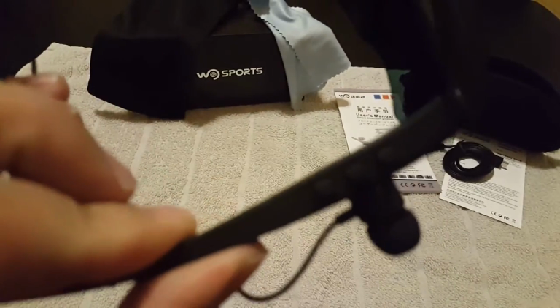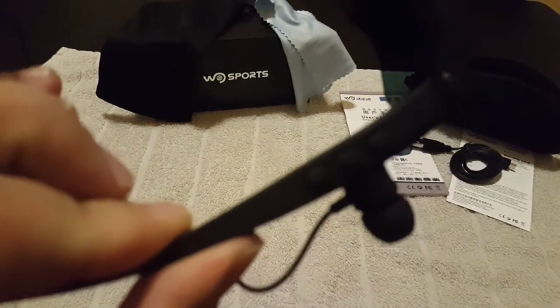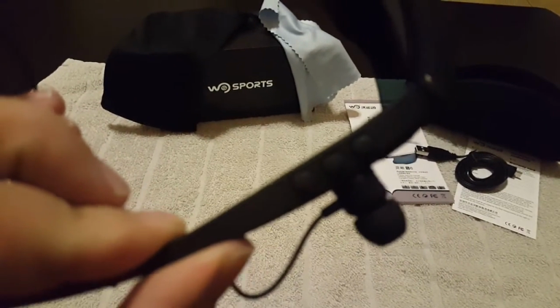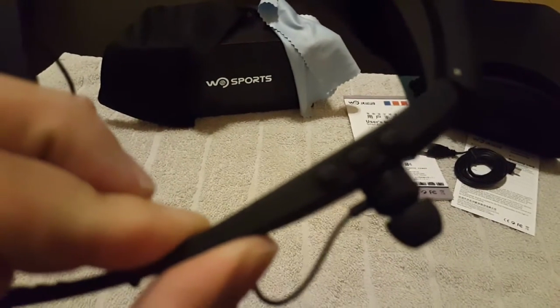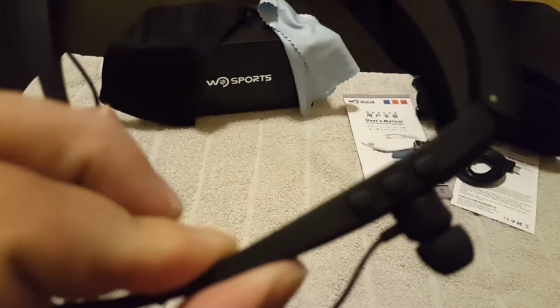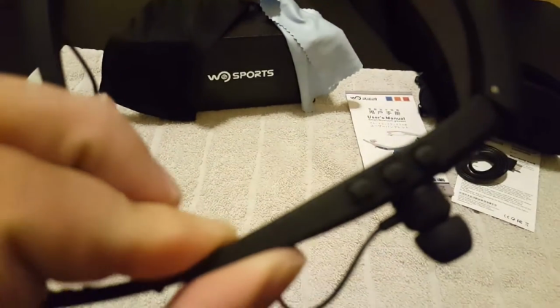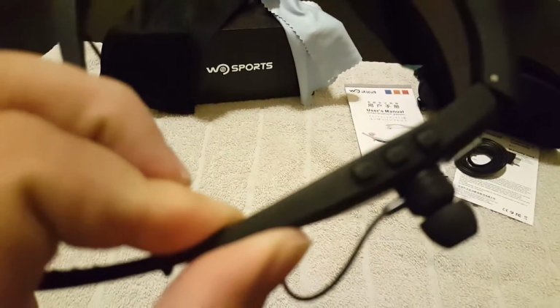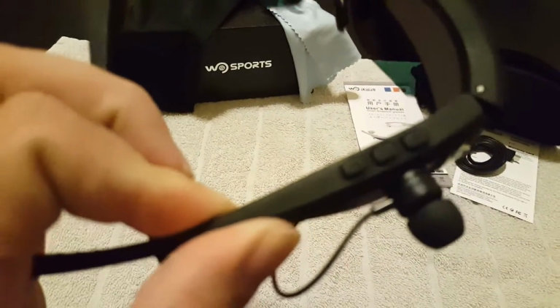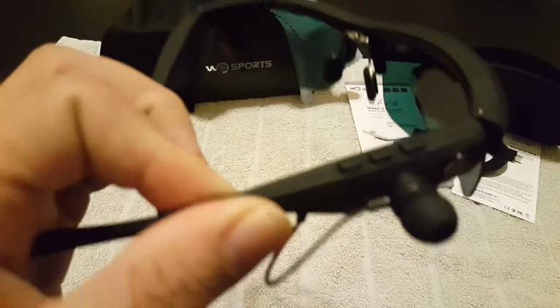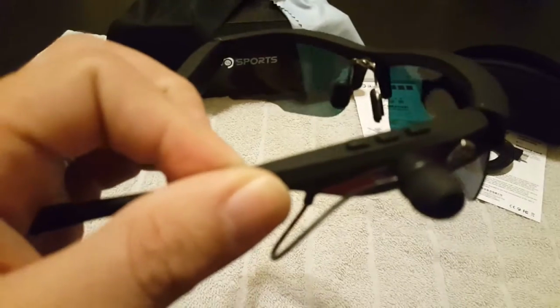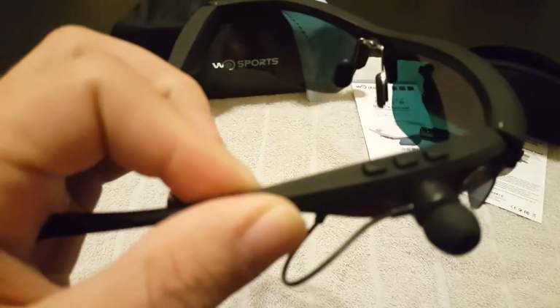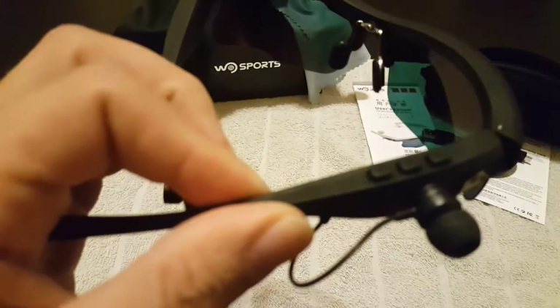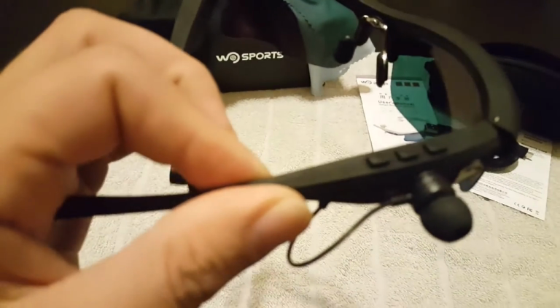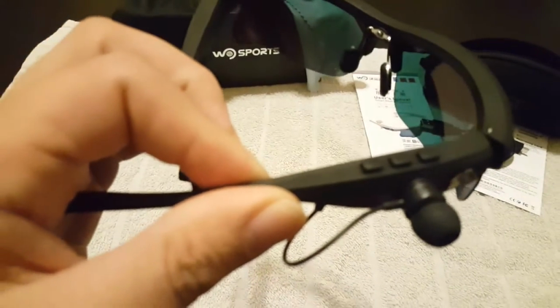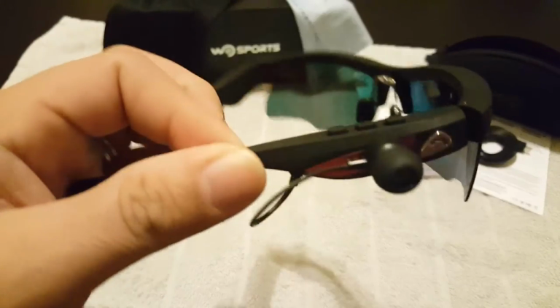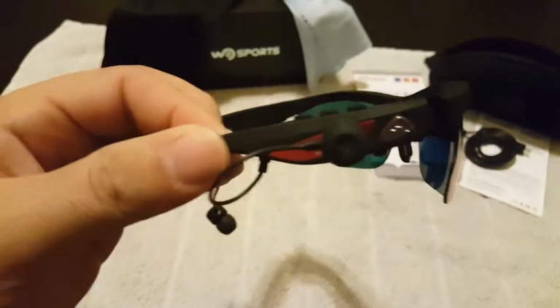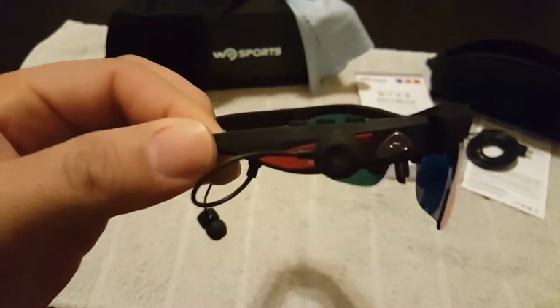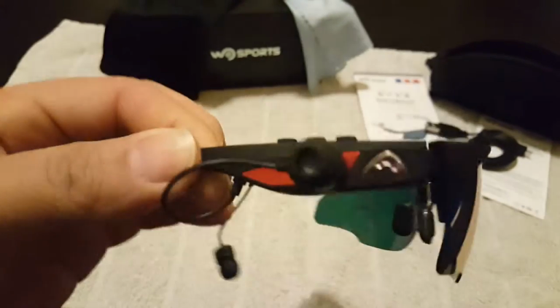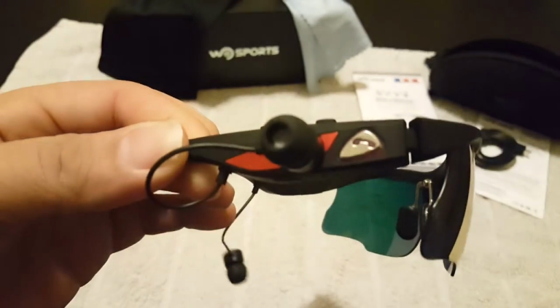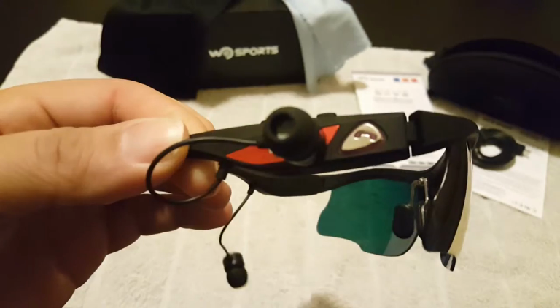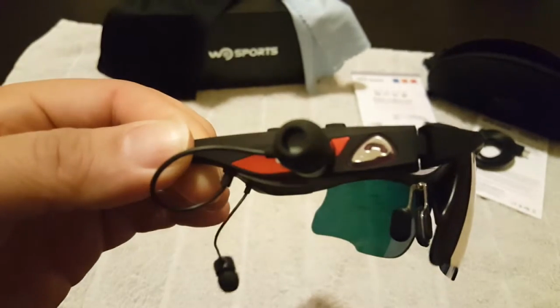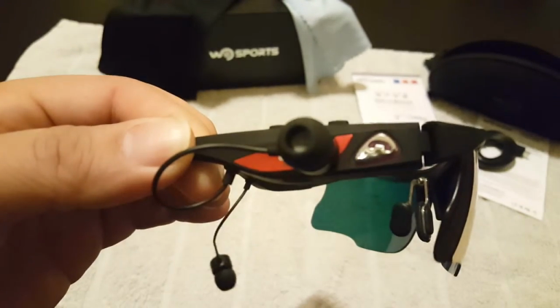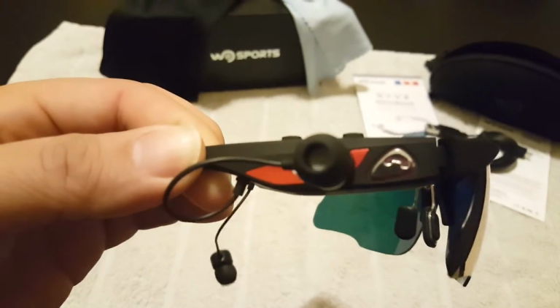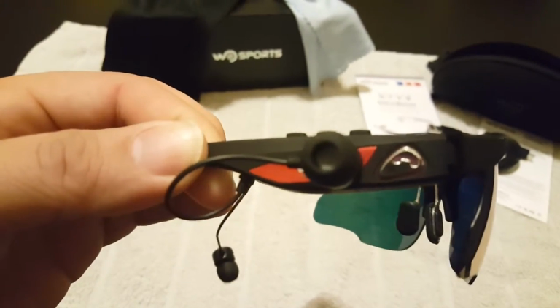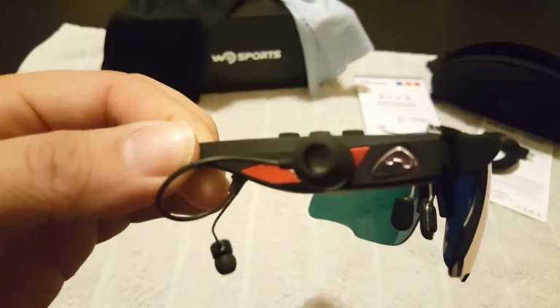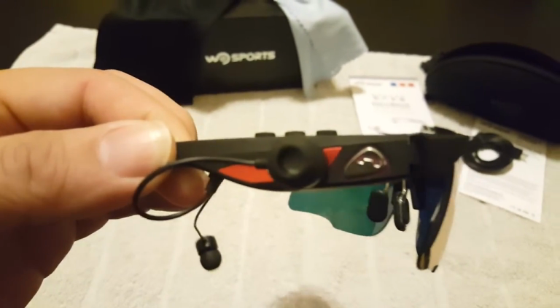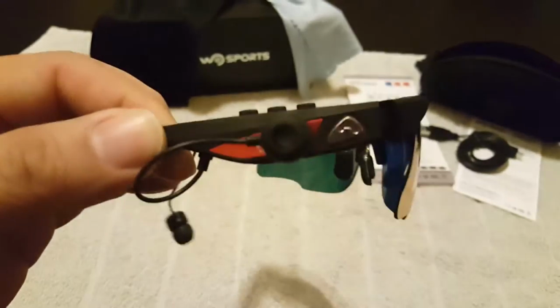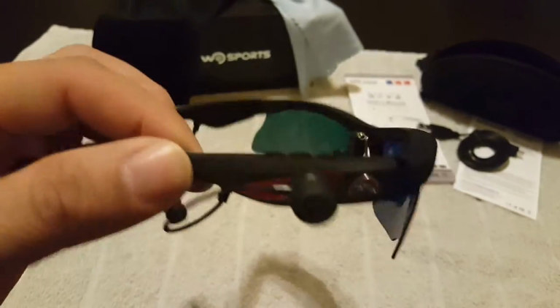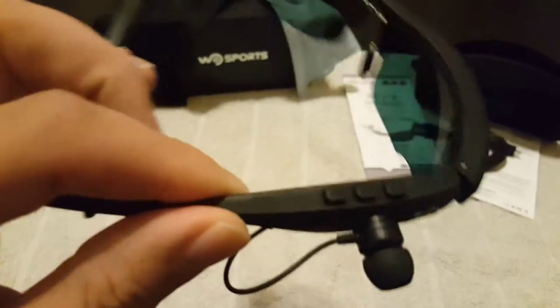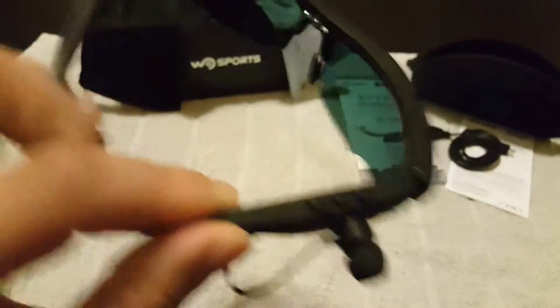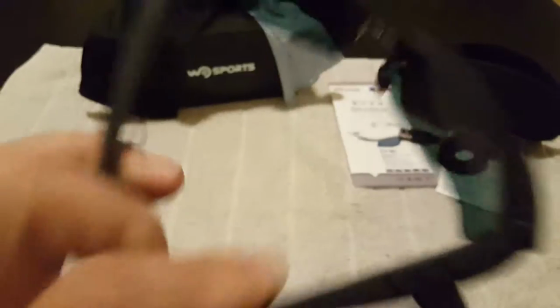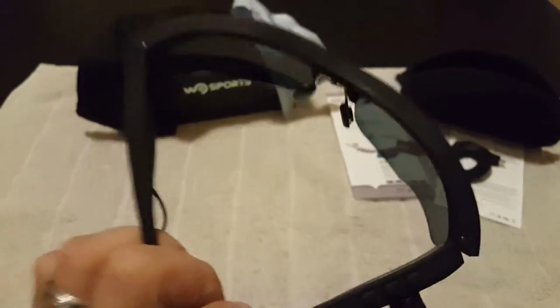Back to the design itself — the sunglasses have buttons on the right-hand side for volume up and down, and the middle button is your pause and play. To answer a call, you've got a button right there on the right to answer and hang up the phone.